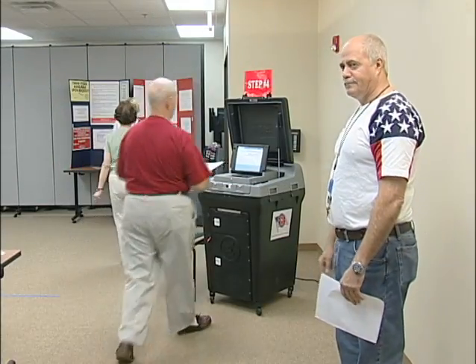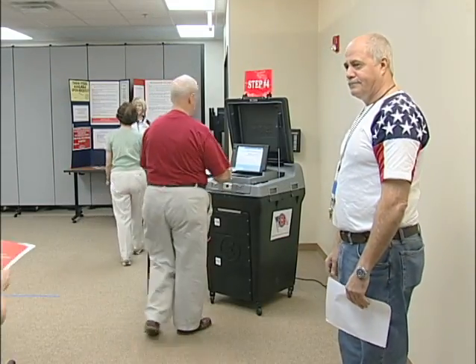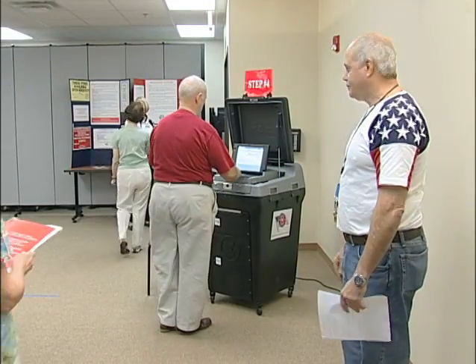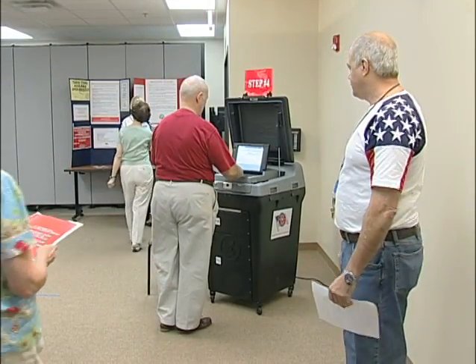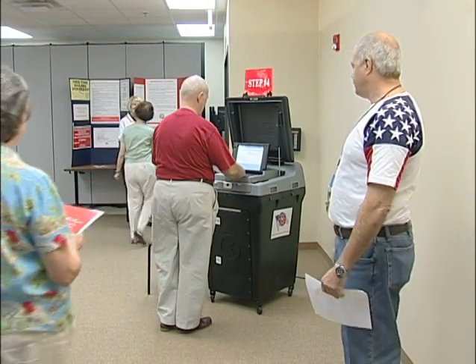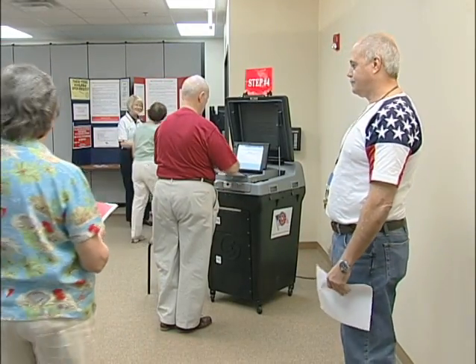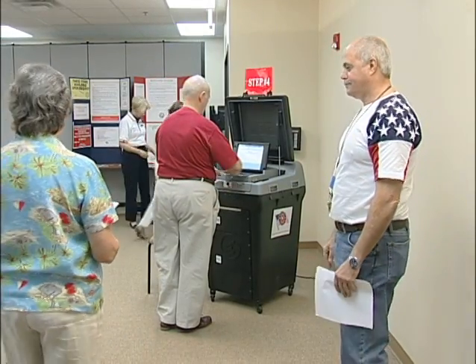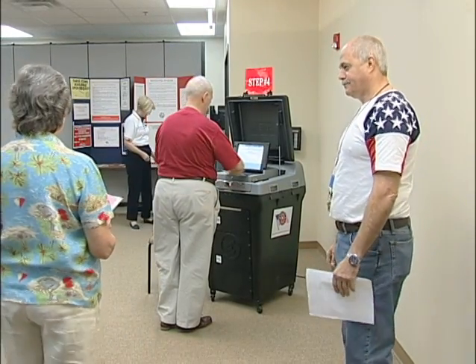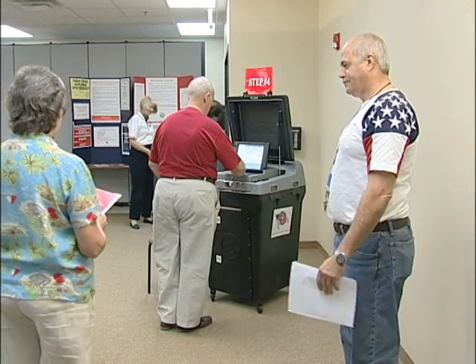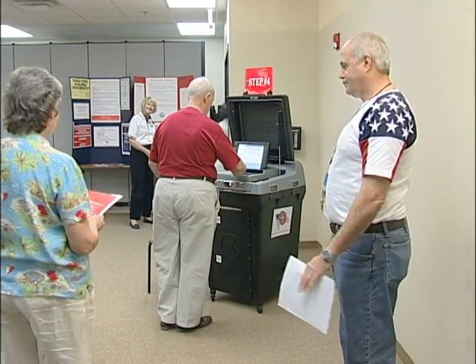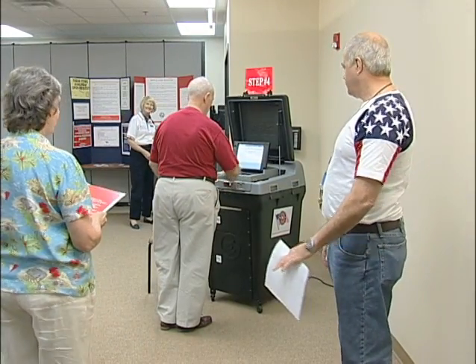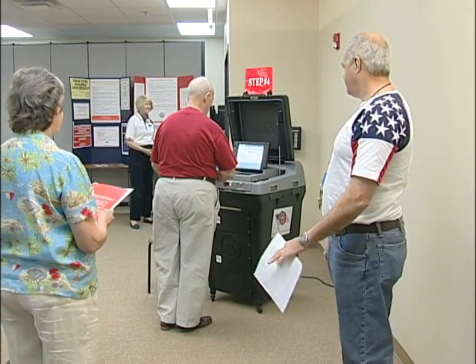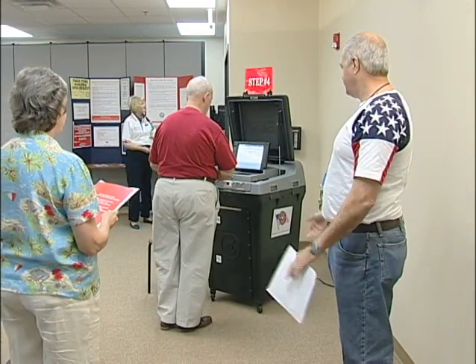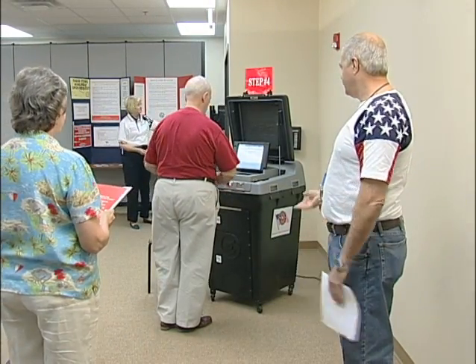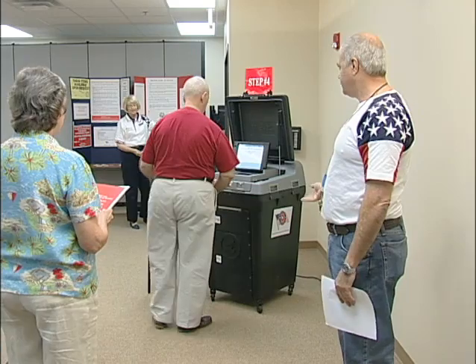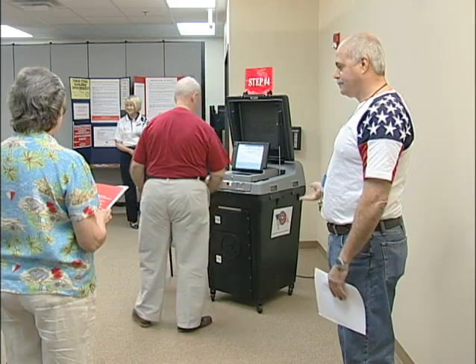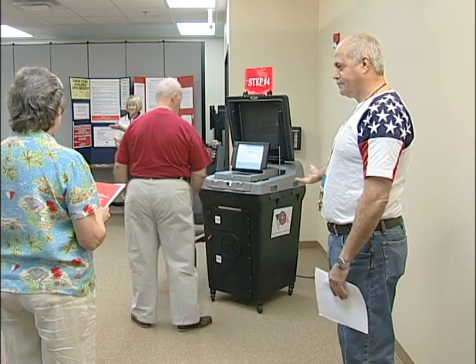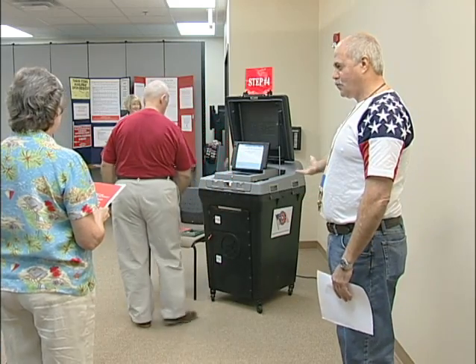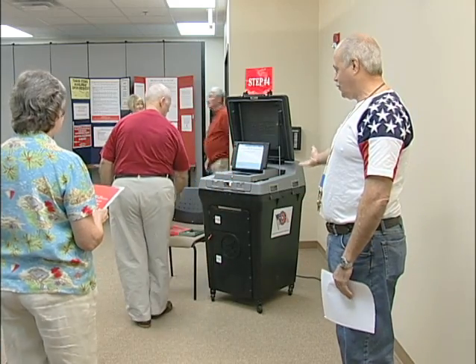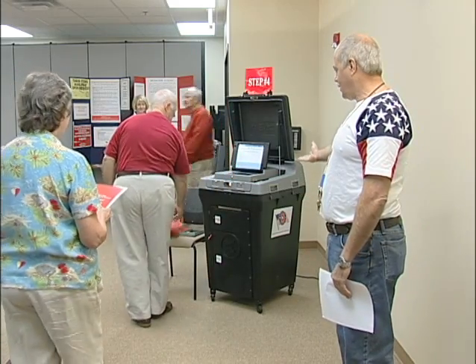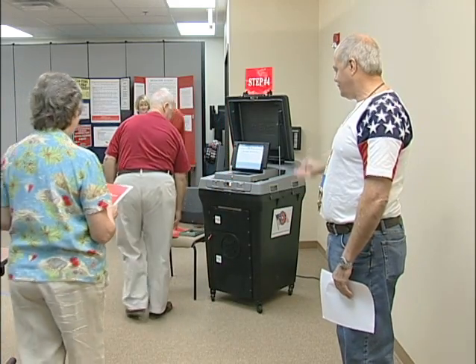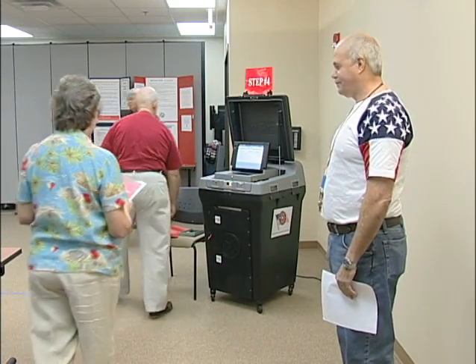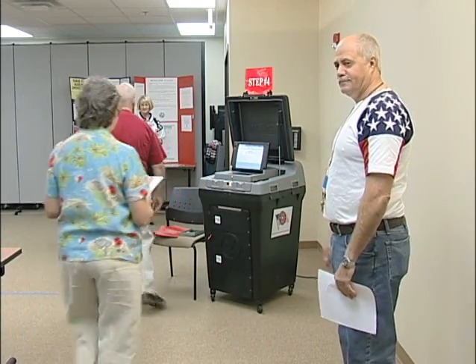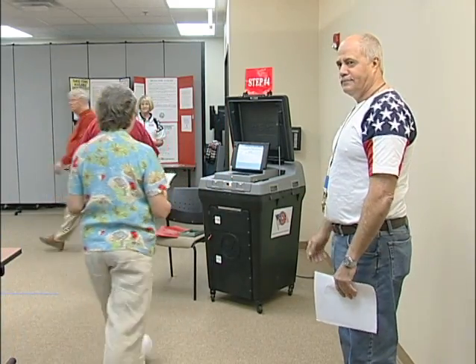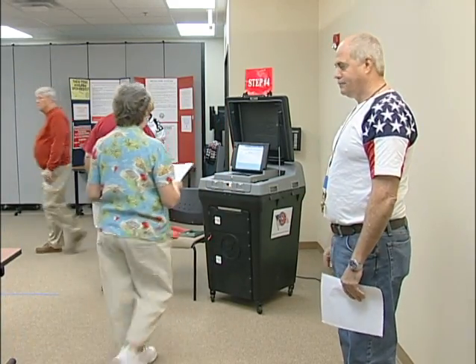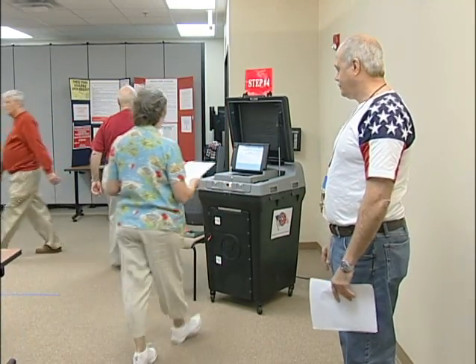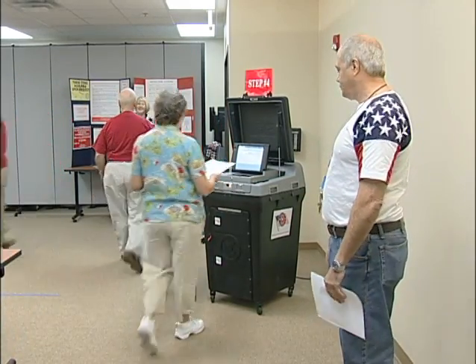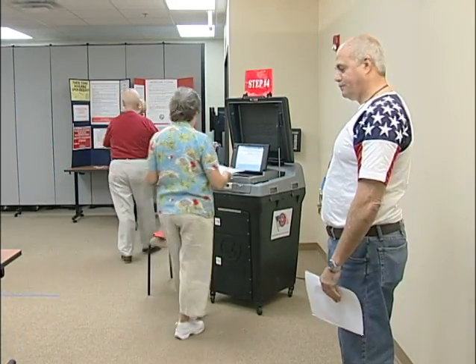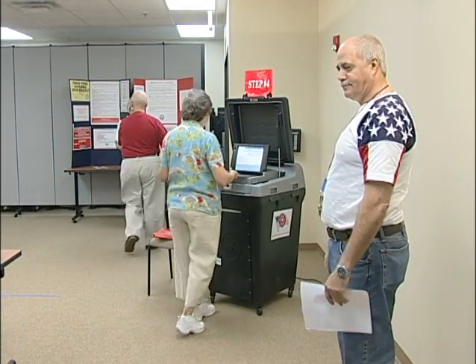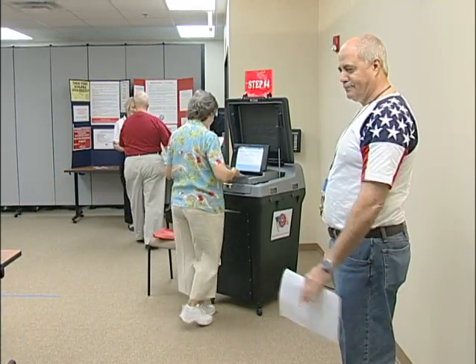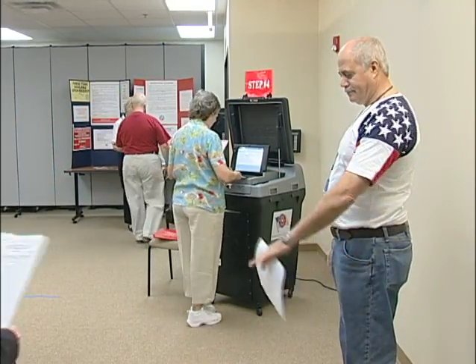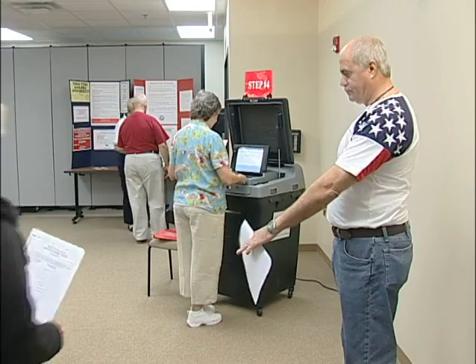The machine manager should make sure the voter's privacy is taken into consideration. A good rule of thumb is to stand behind the blue line in front of the scanner.